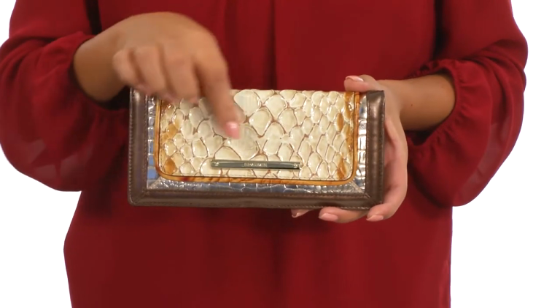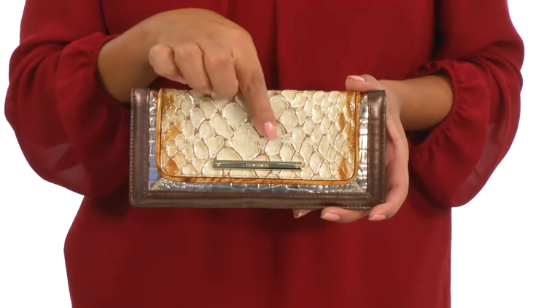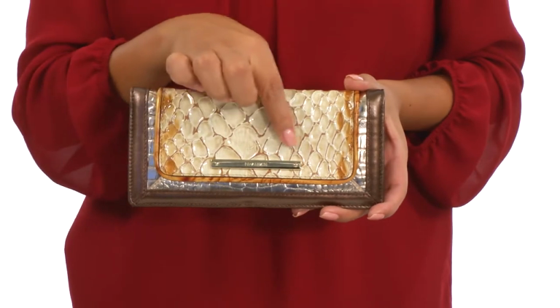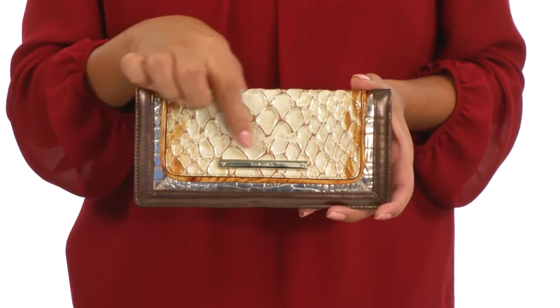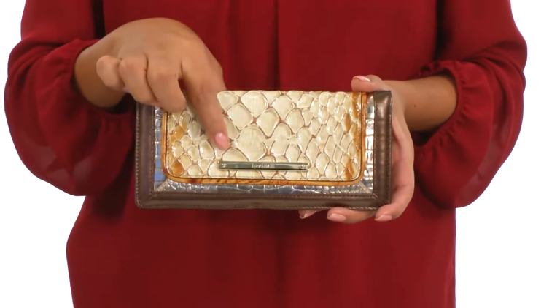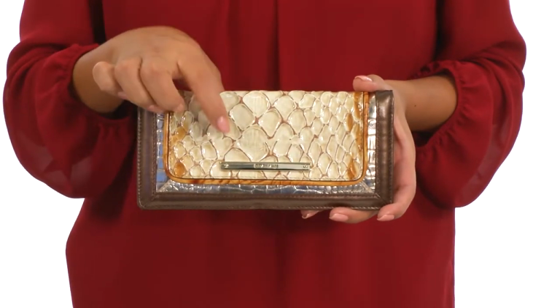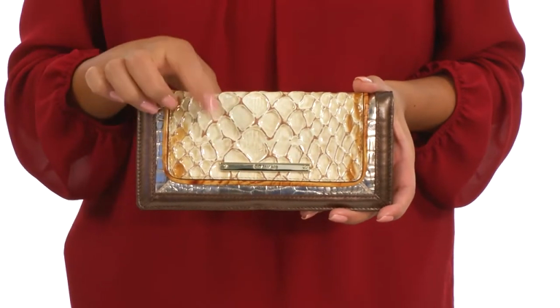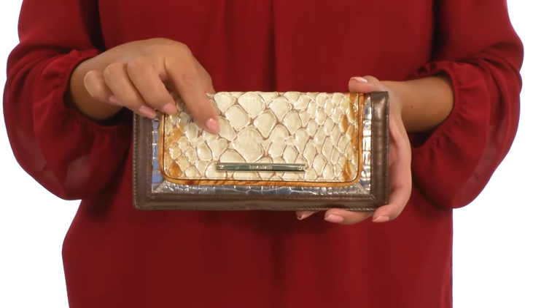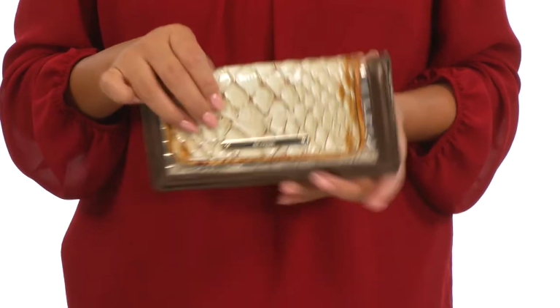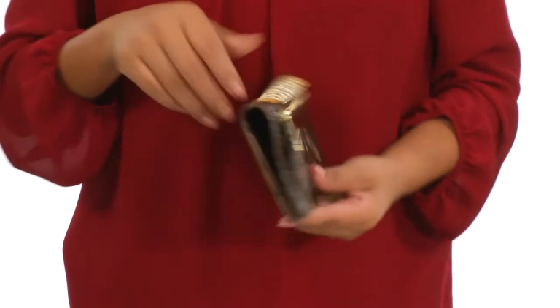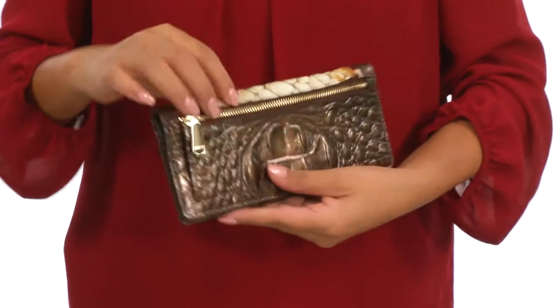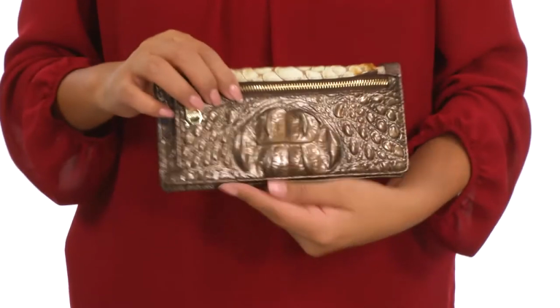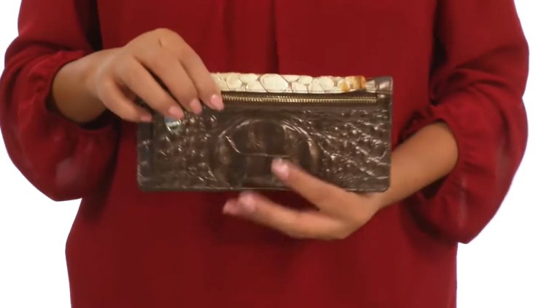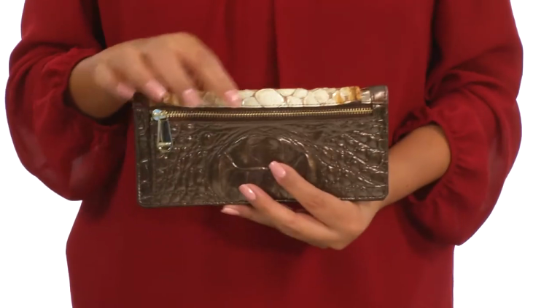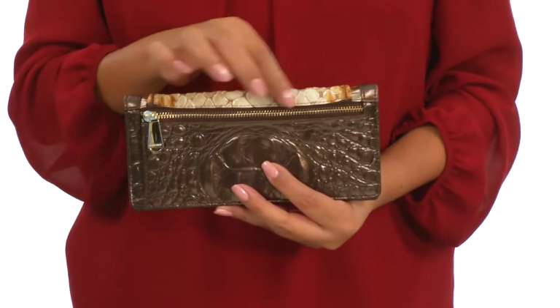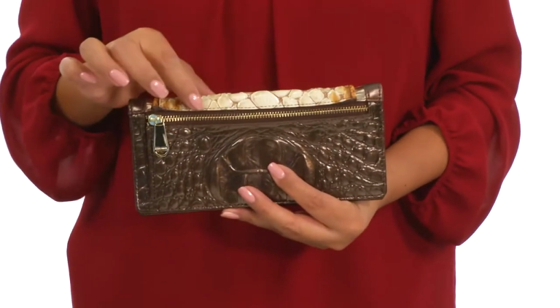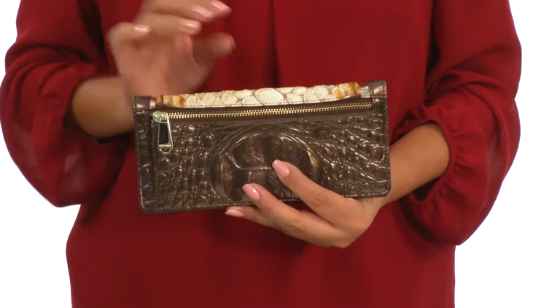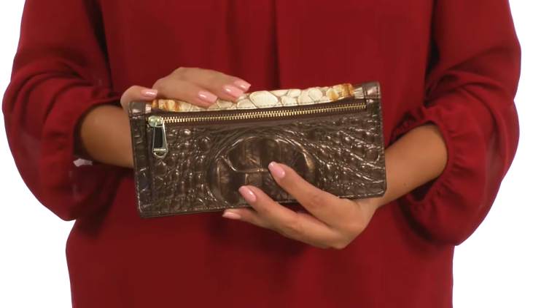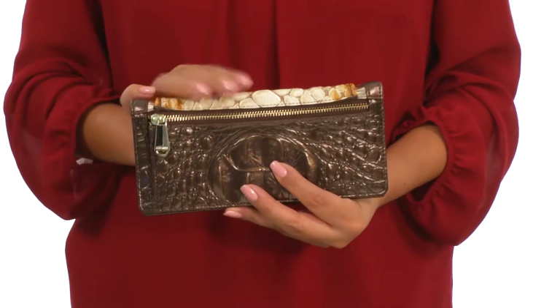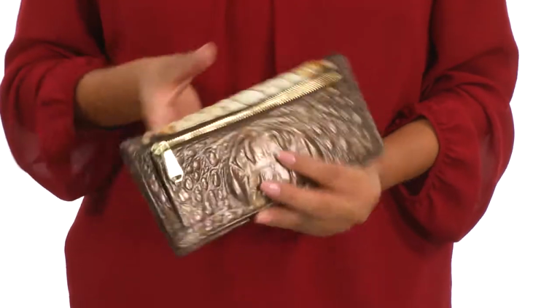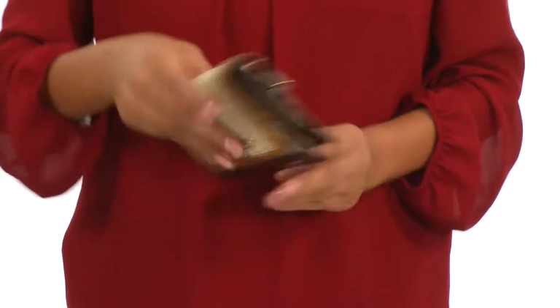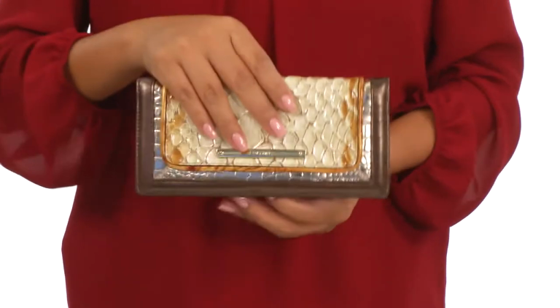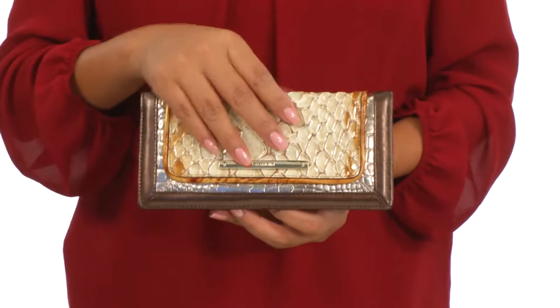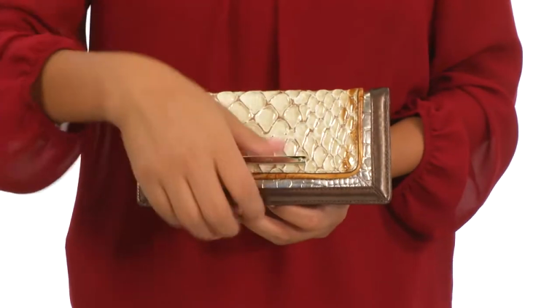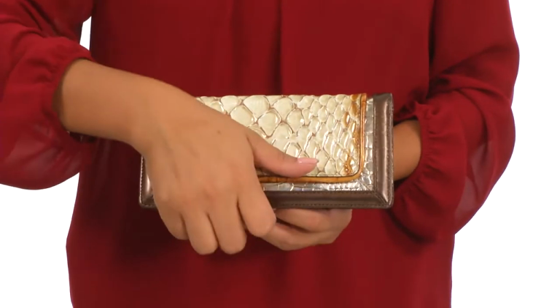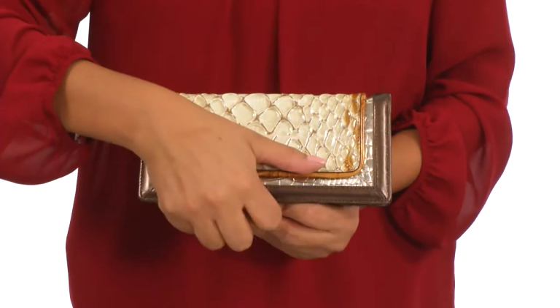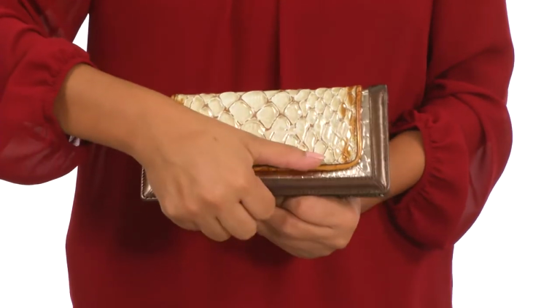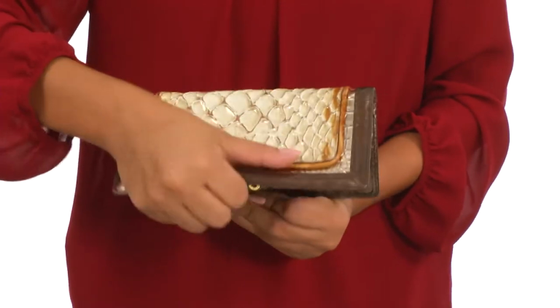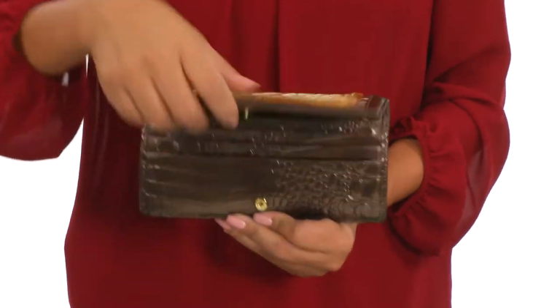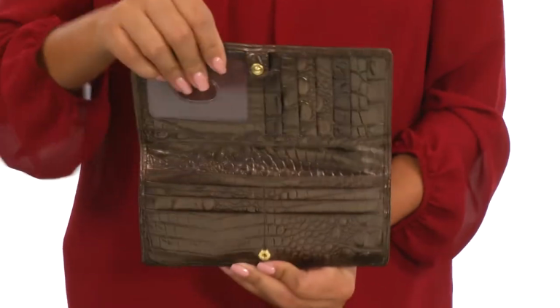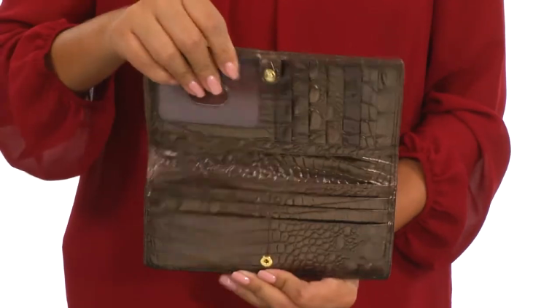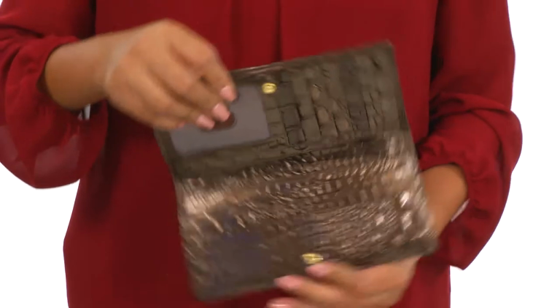It features a signature logo engraved hardware detail in the front and a zip compartment on the back that's perfect for housing your loose change. The main compartment opens up with a snap closure just like so.